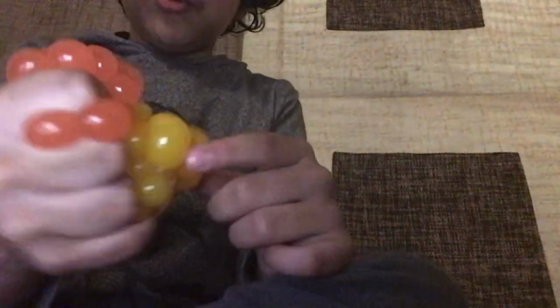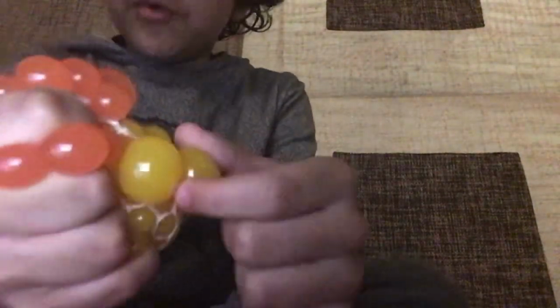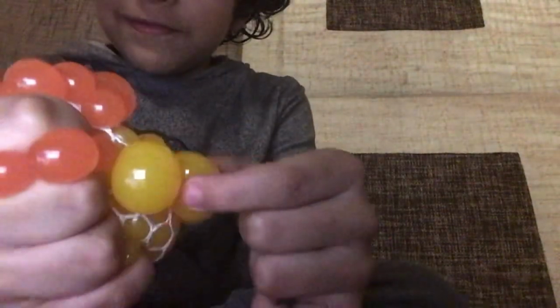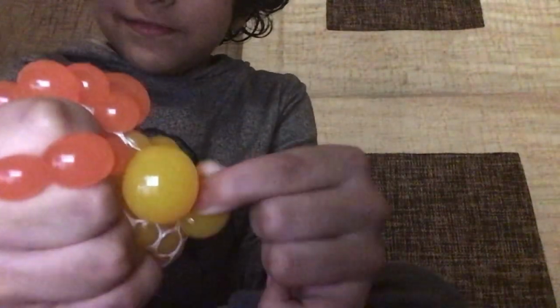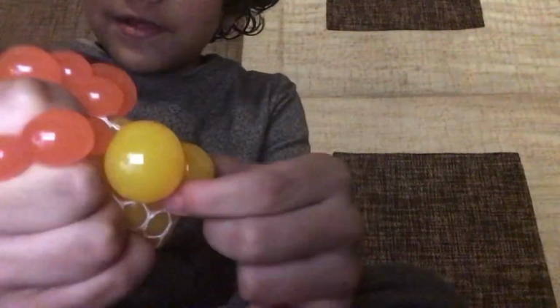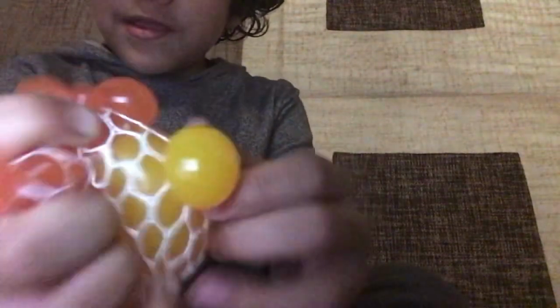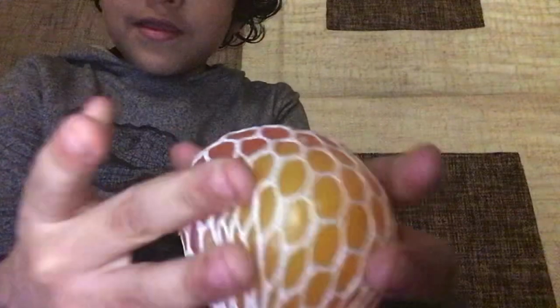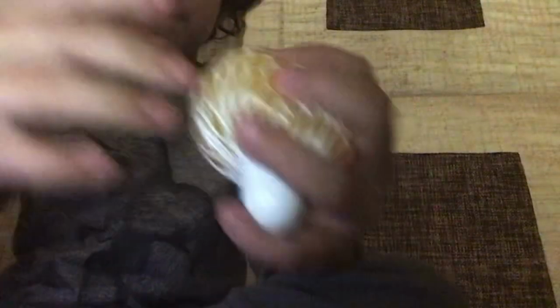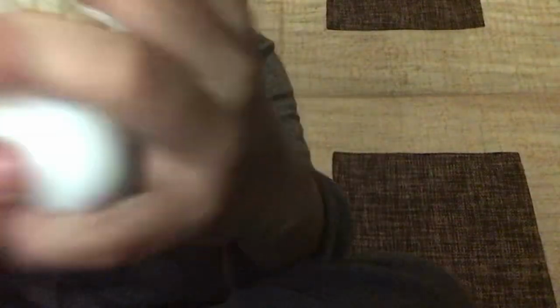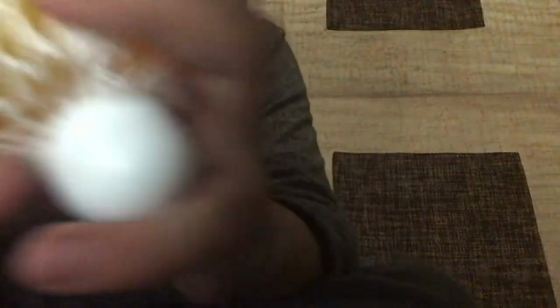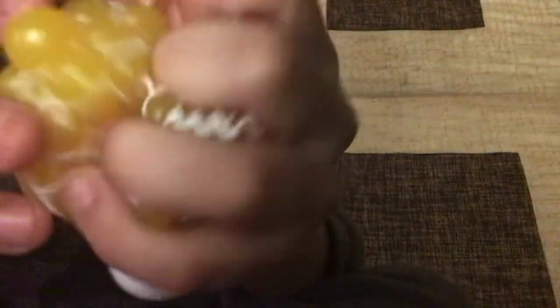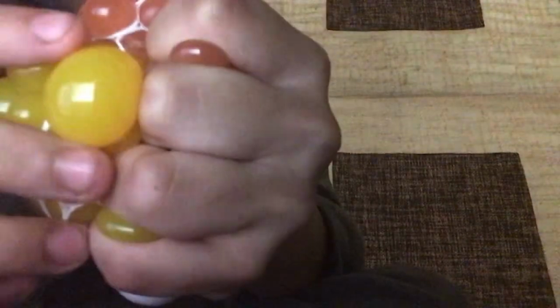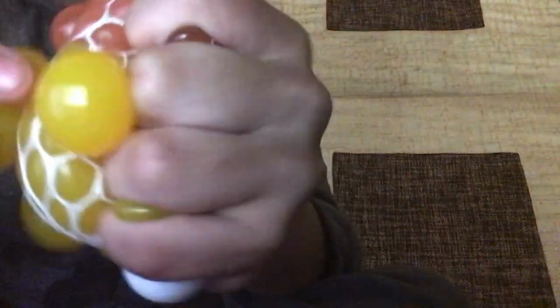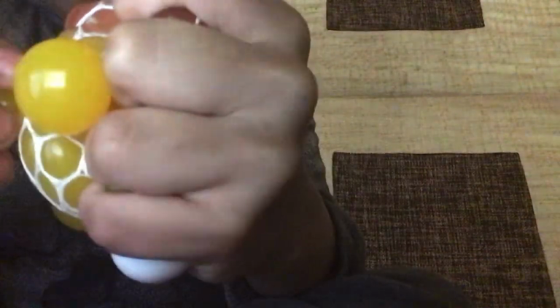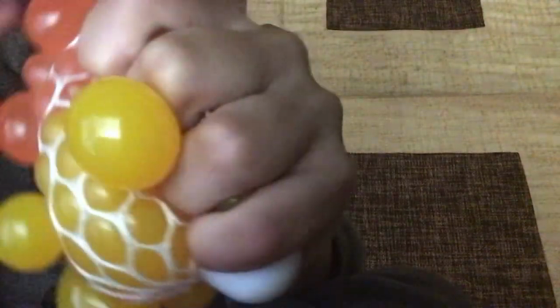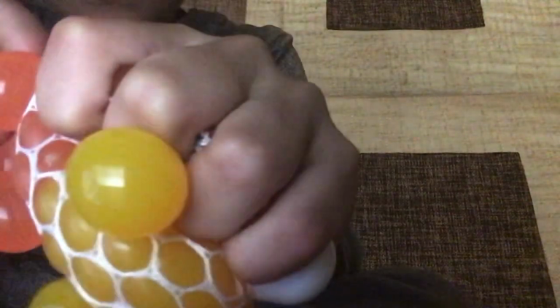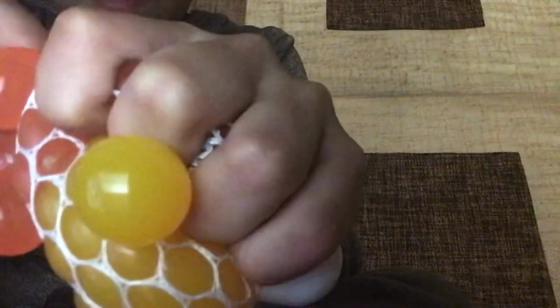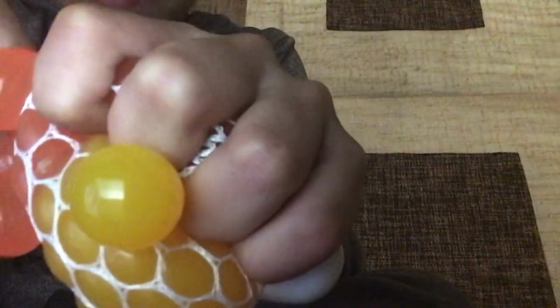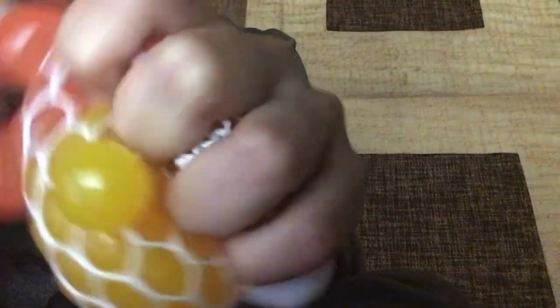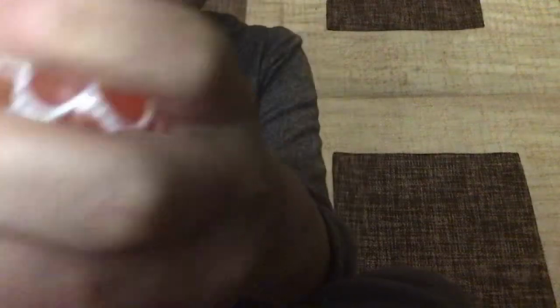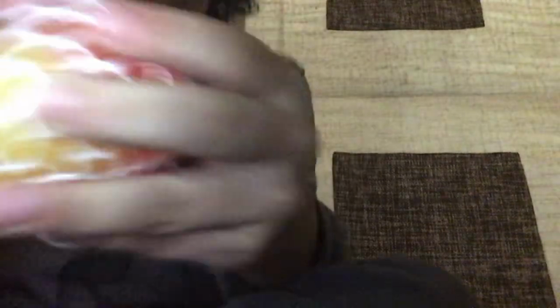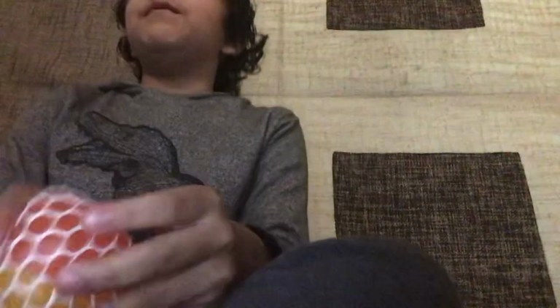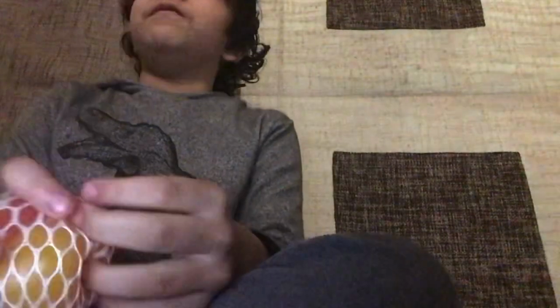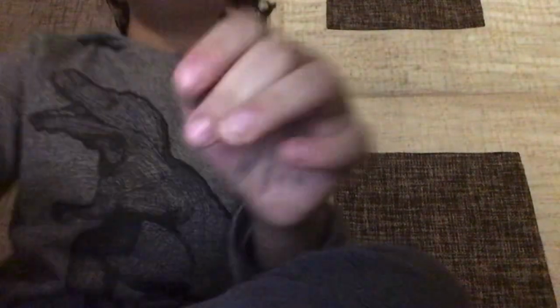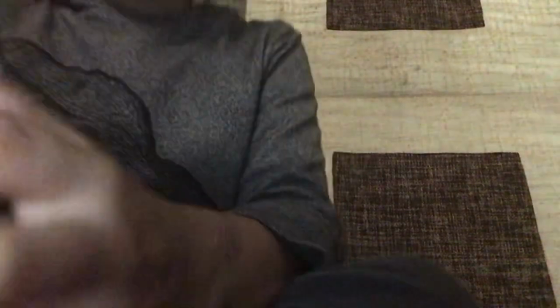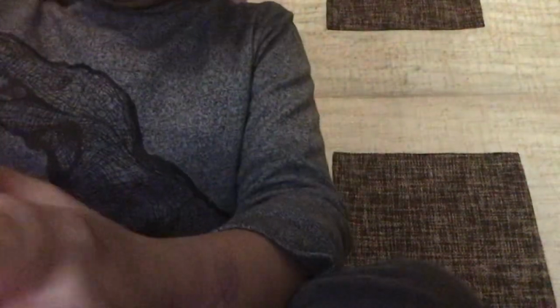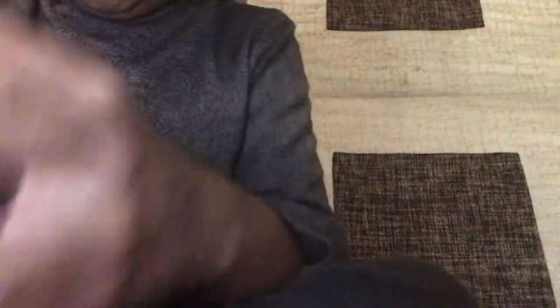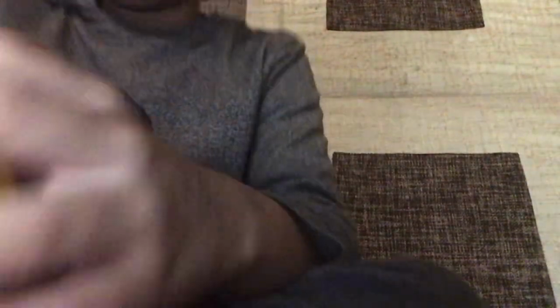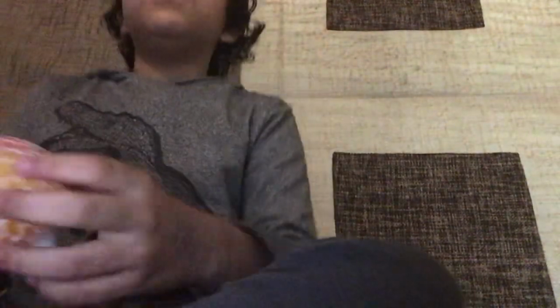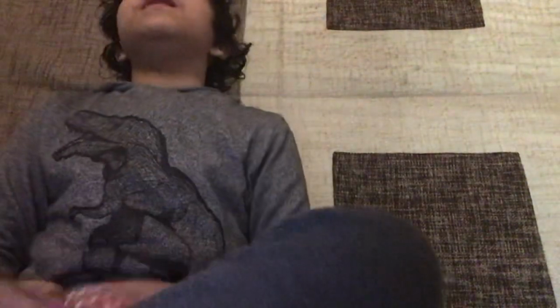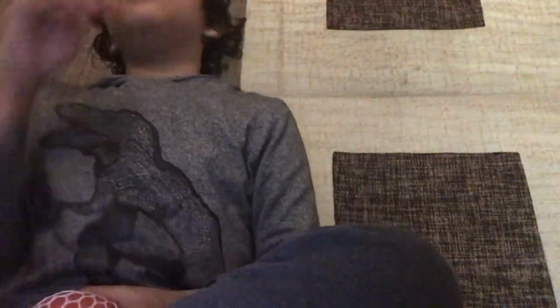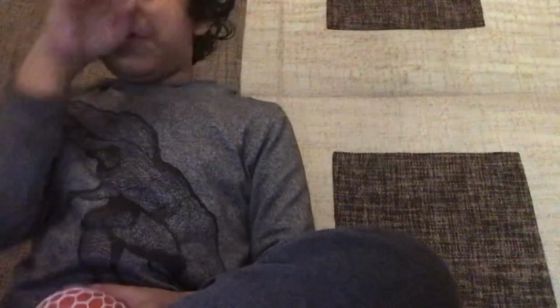Ooh! It has hundreds of balls in it and I can't believe it. It's so good. Look. It's satisfying.